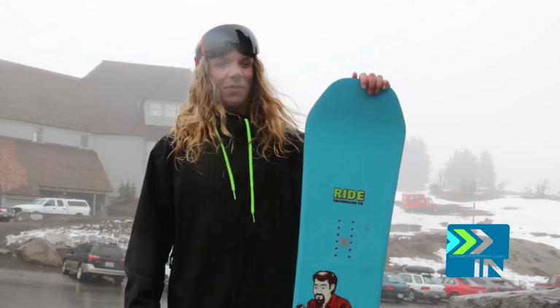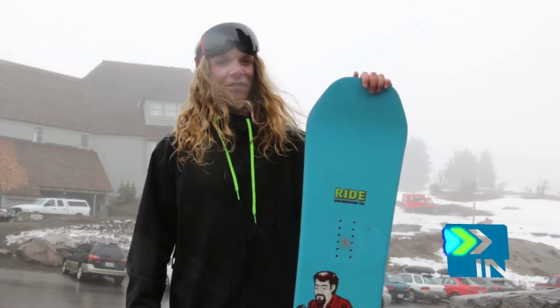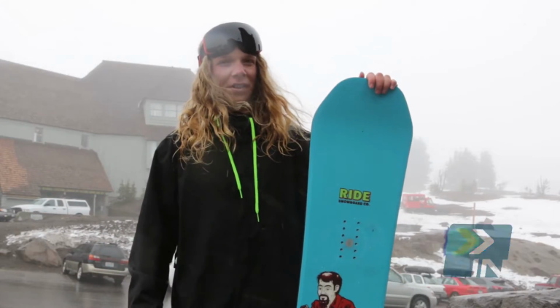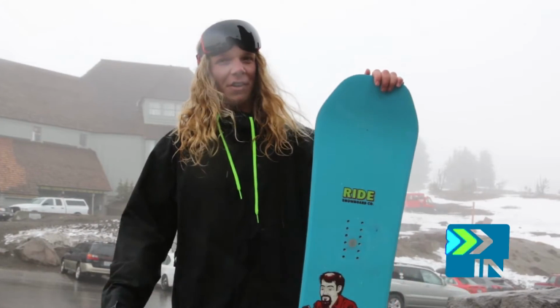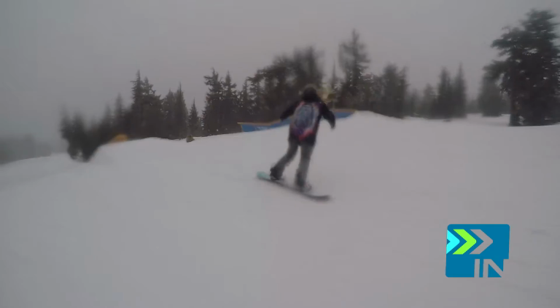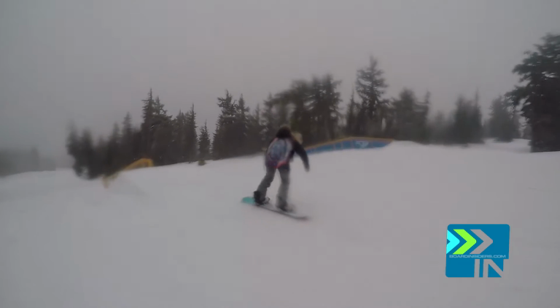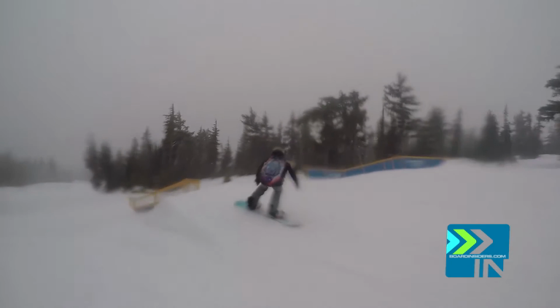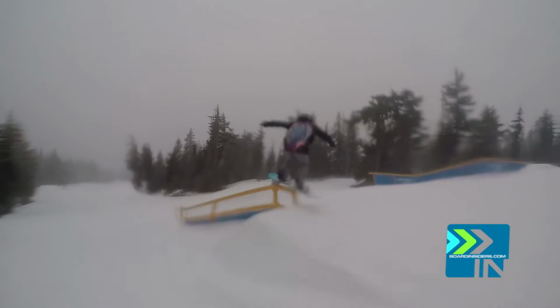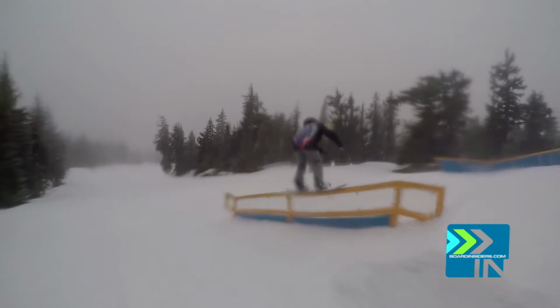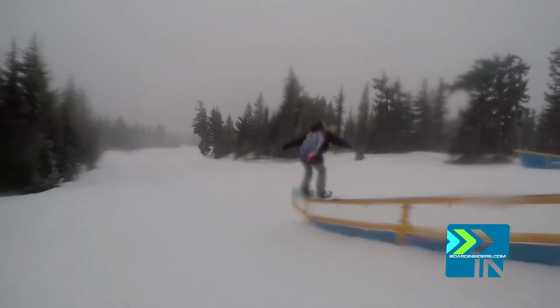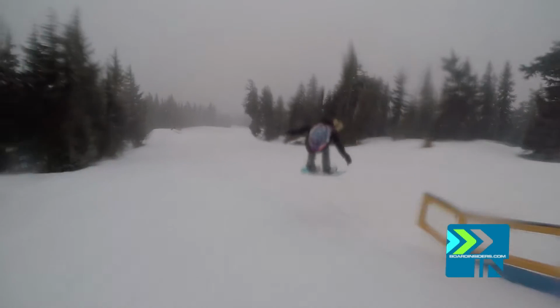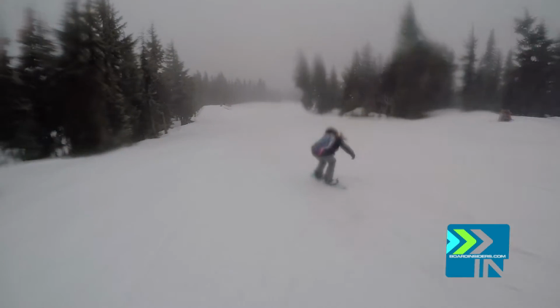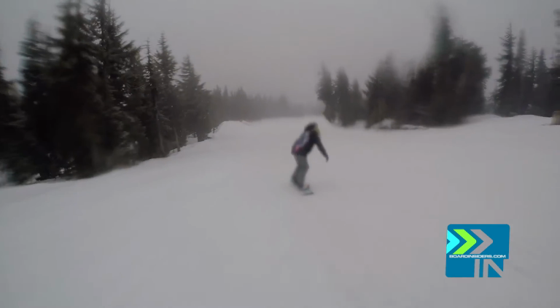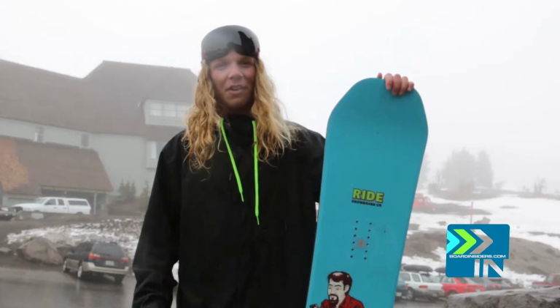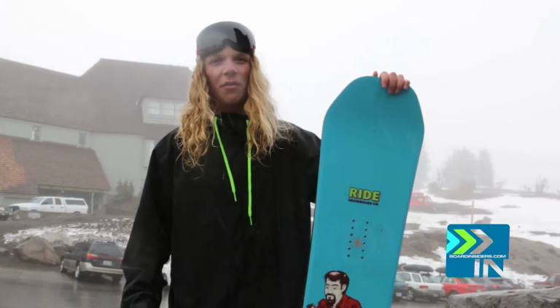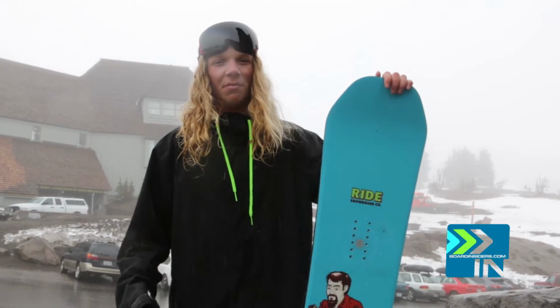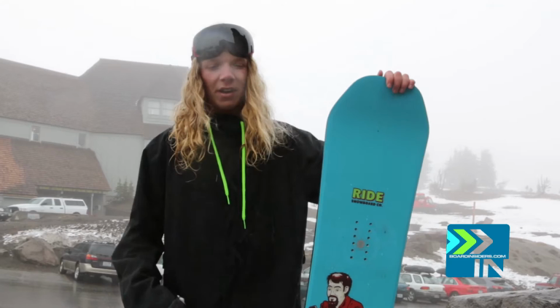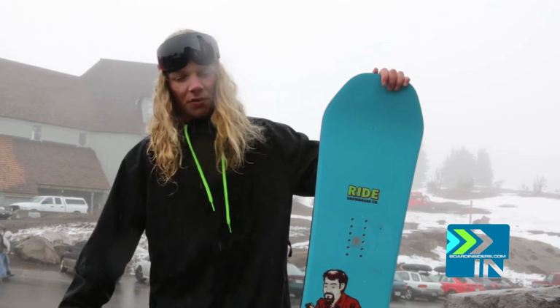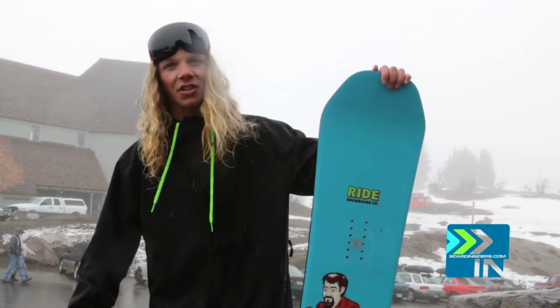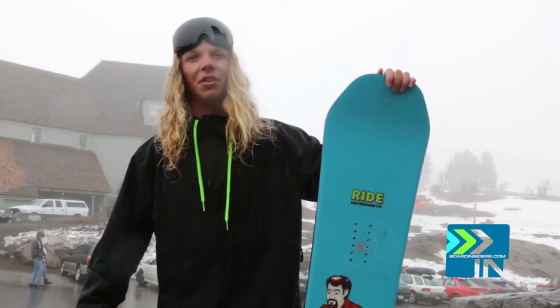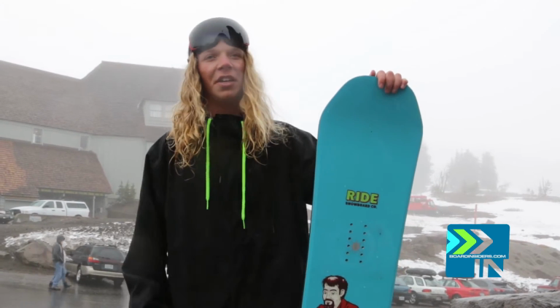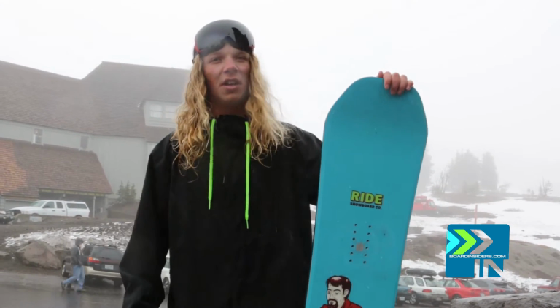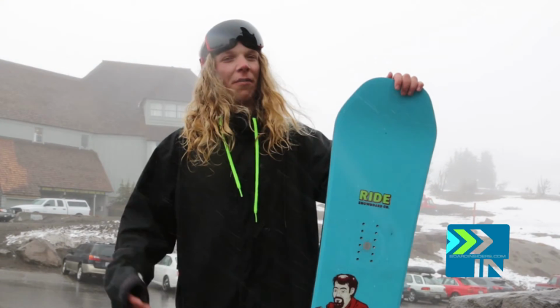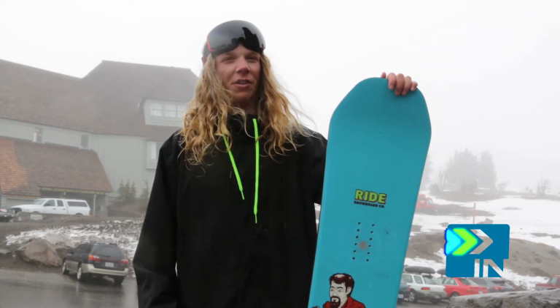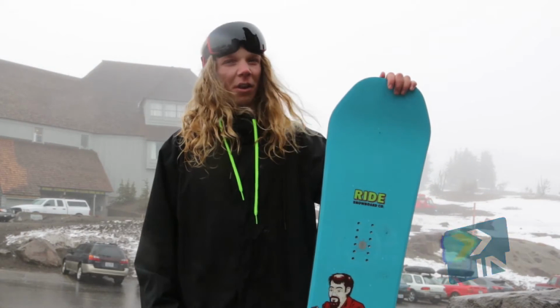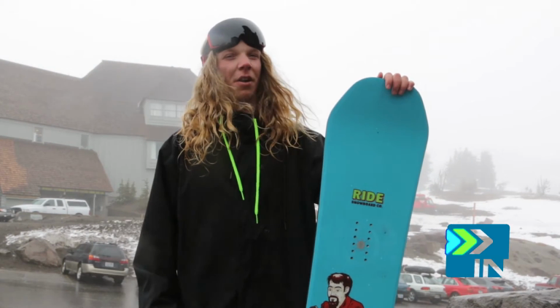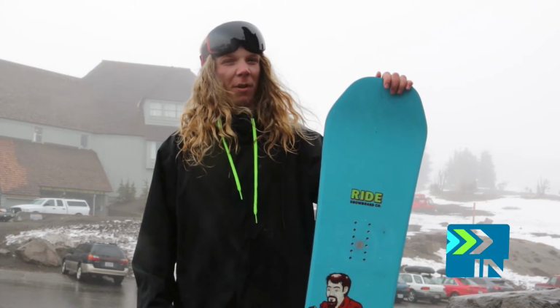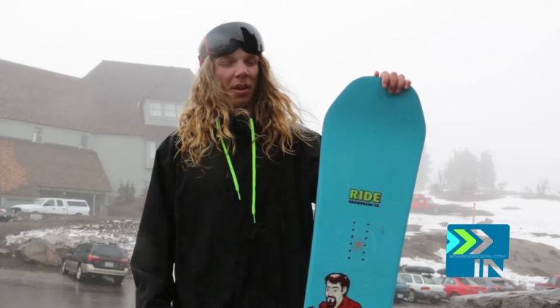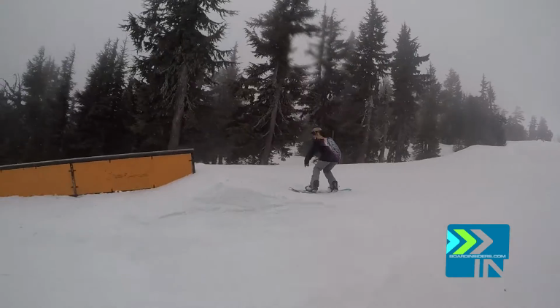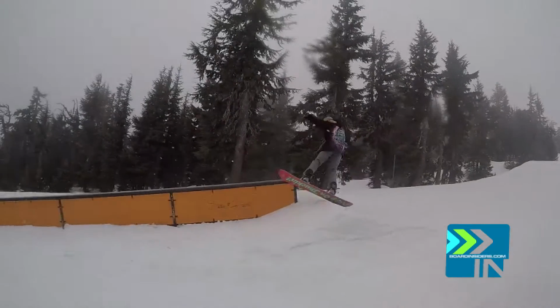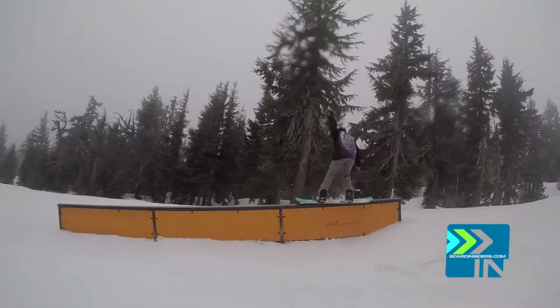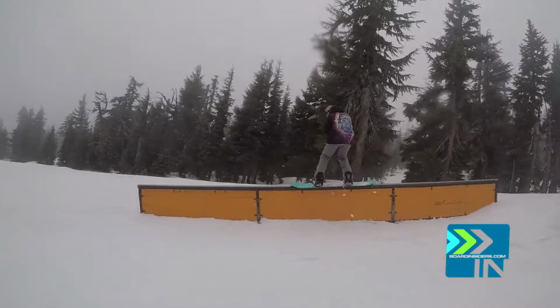It's one of the stiffest boards I've ridden. I'm more of a flexi guy, so it was hard to get used to. The pop on it — I really had to work for it. I had to move my hips over the edge to load the nose or tail. Work for your butters, work for your pop. Popping onto the rails took a while to get used to.